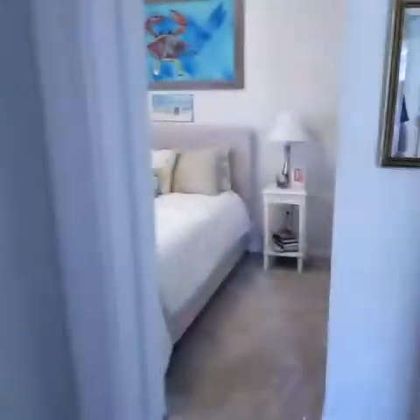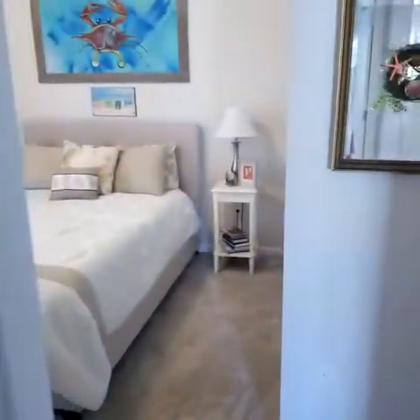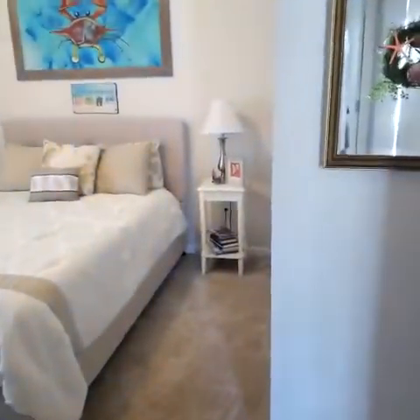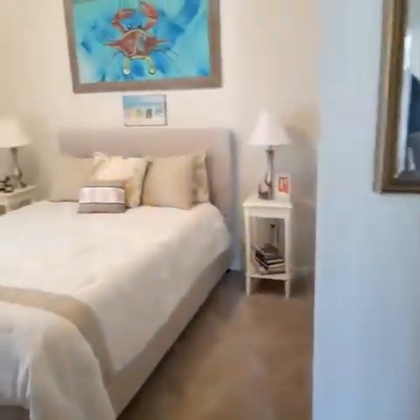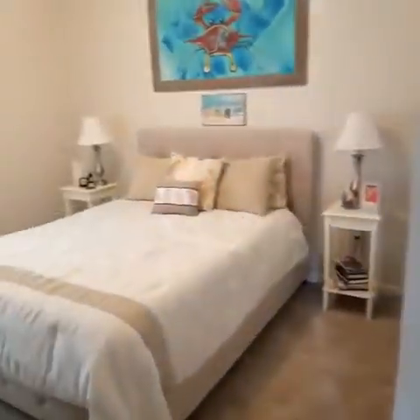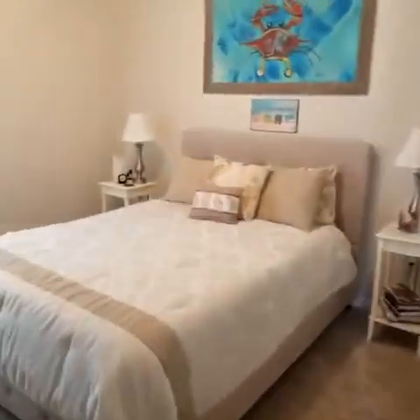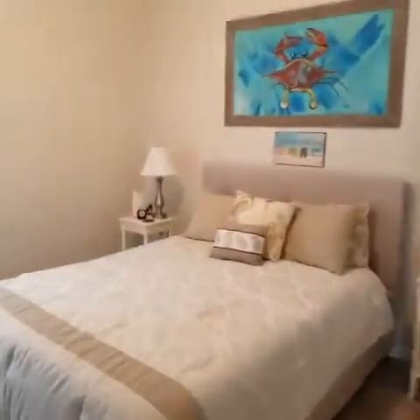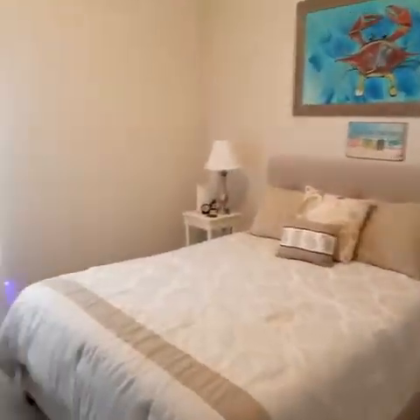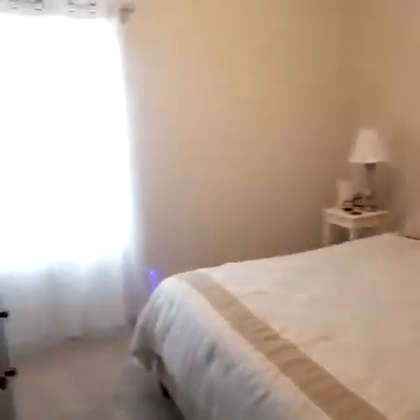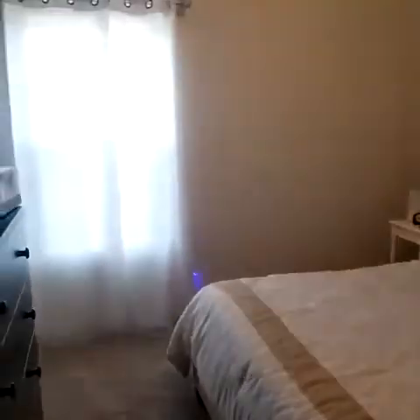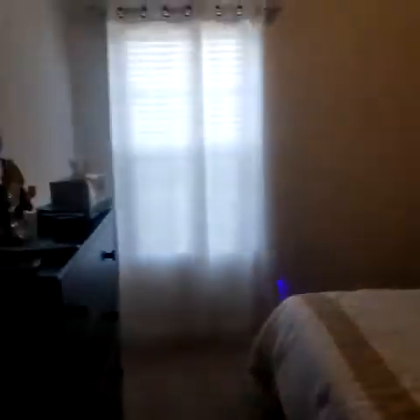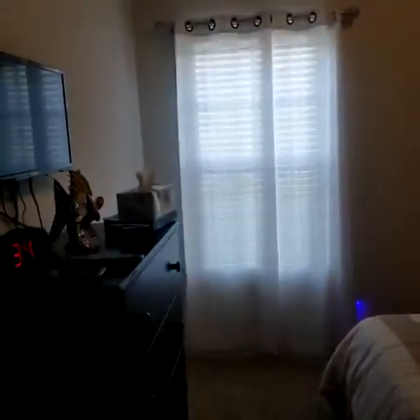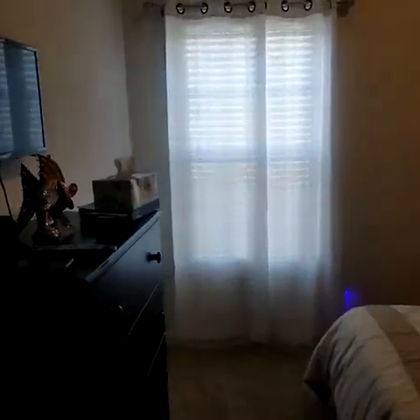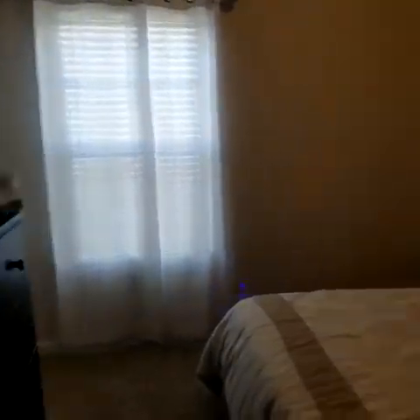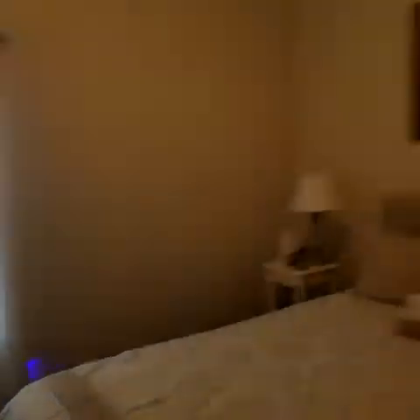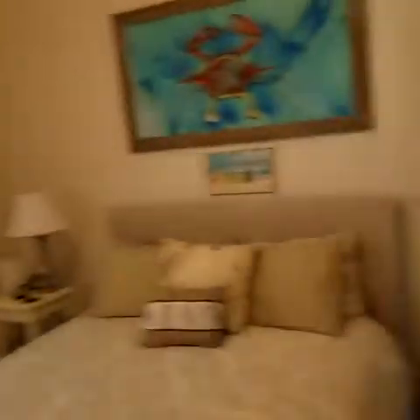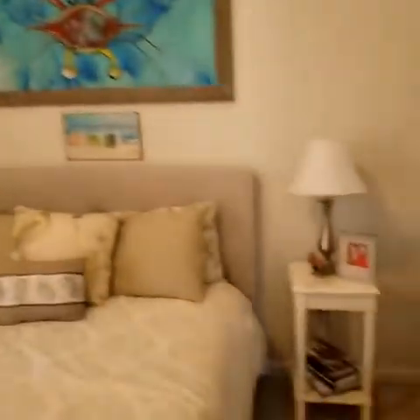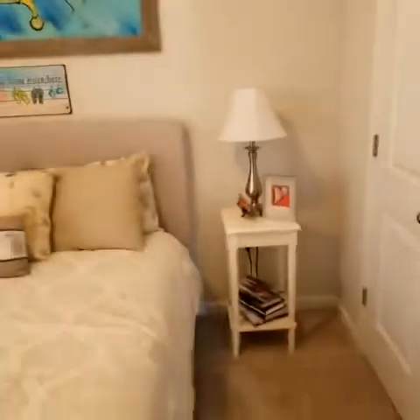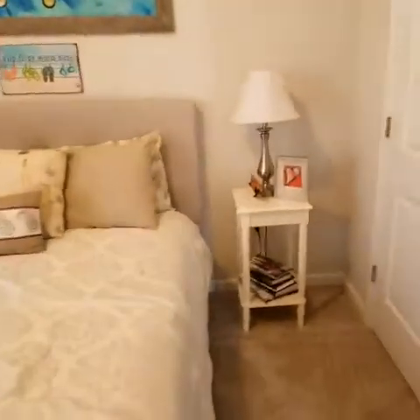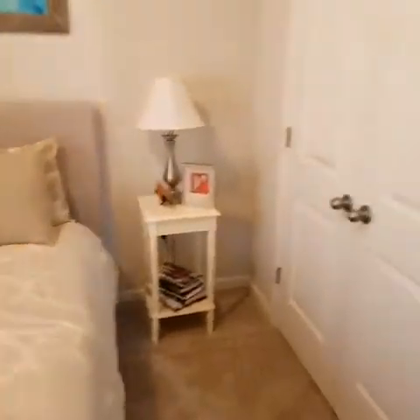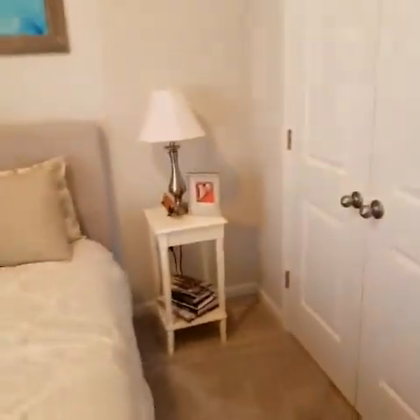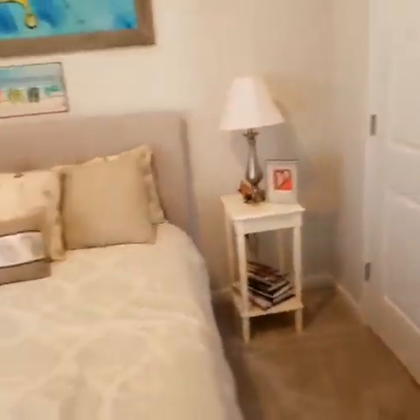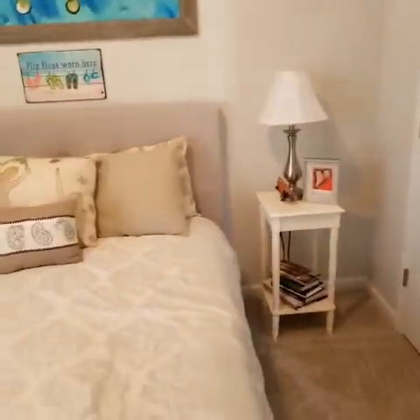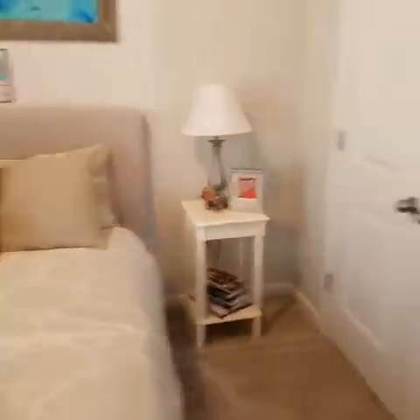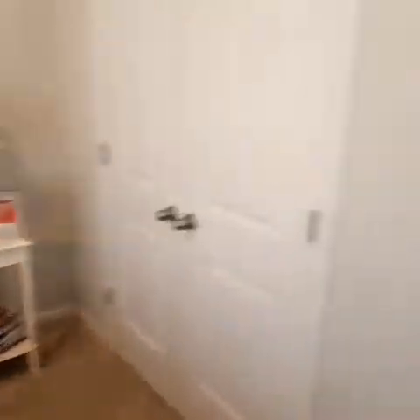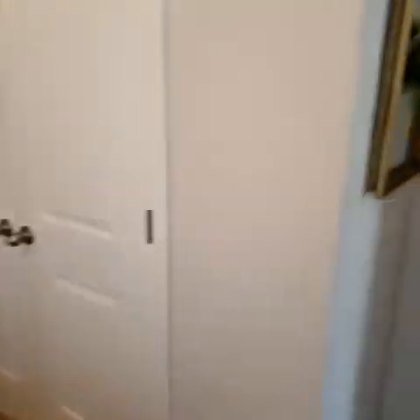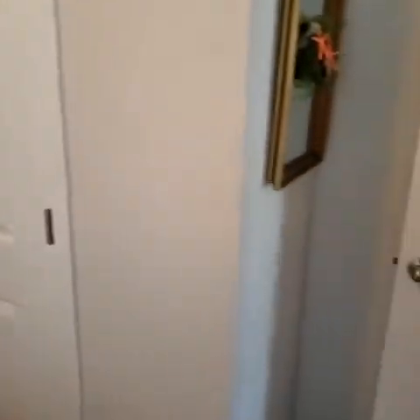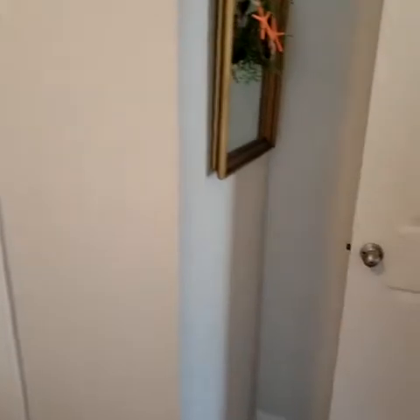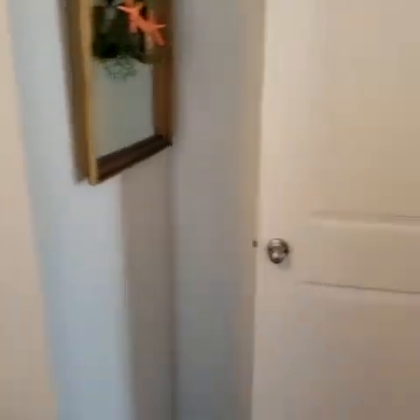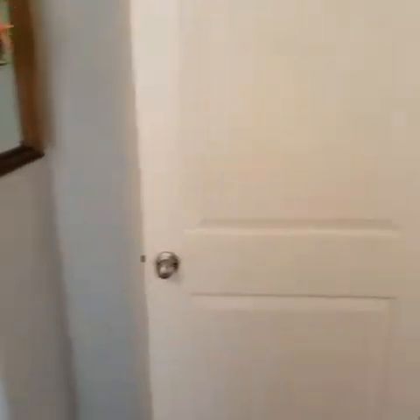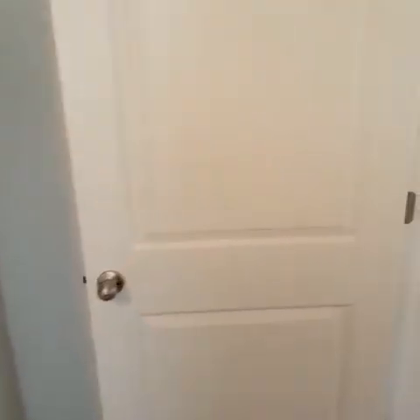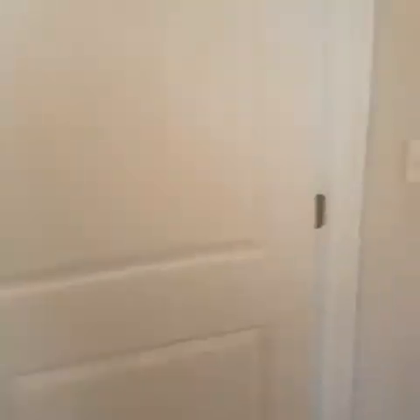Here's the other bedroom. All these bedrooms are good size — I don't know if it's 12 by 12 or something. Just a spare bedroom, but it's actually pretty good.